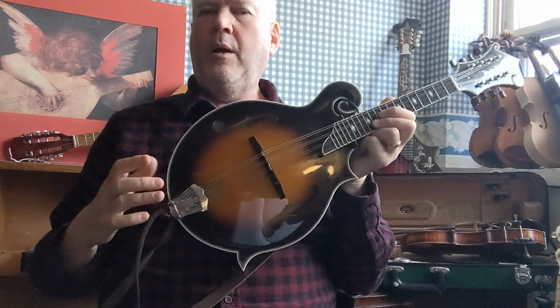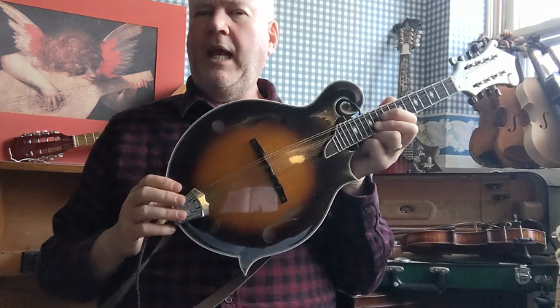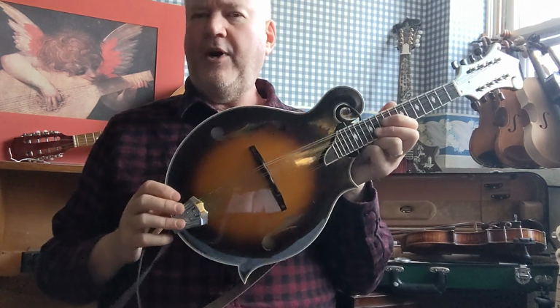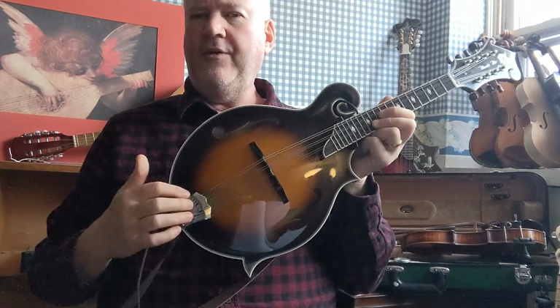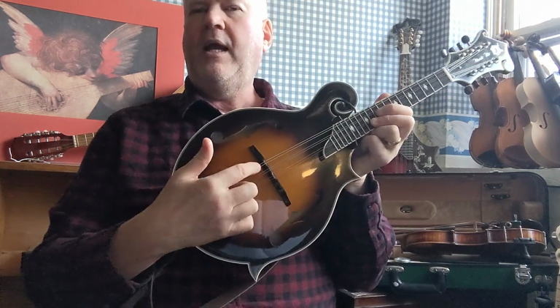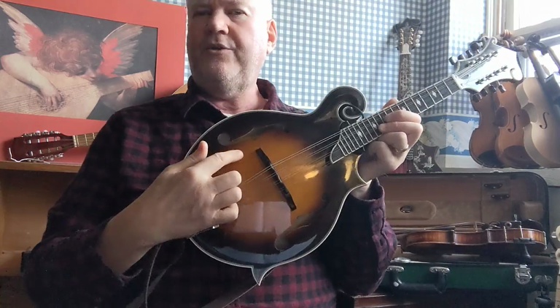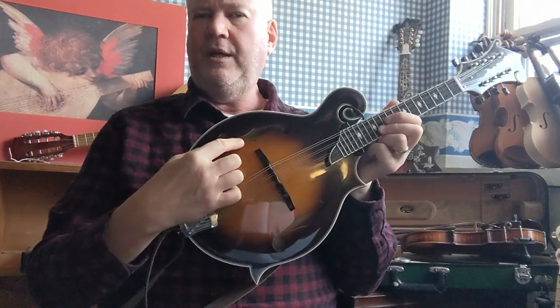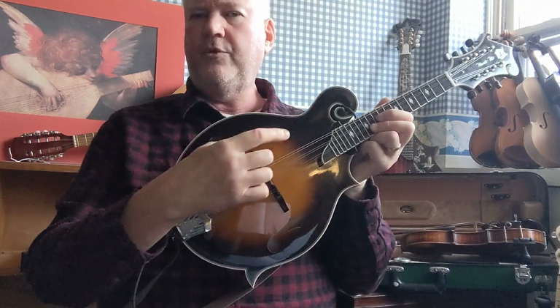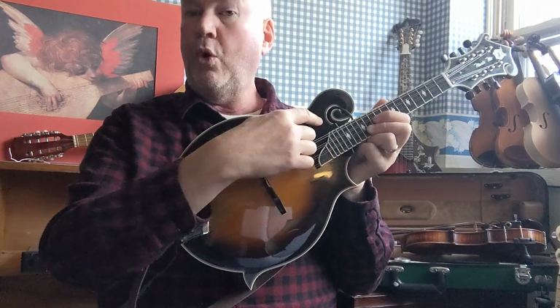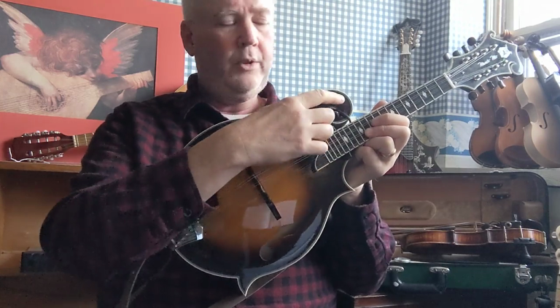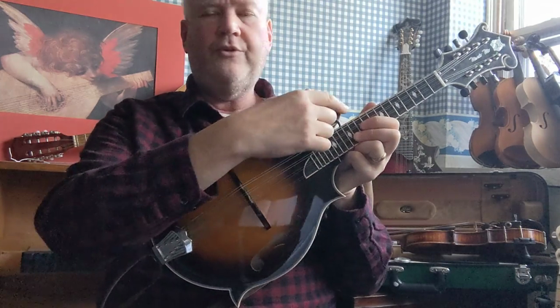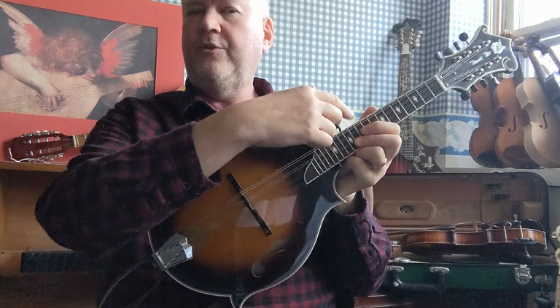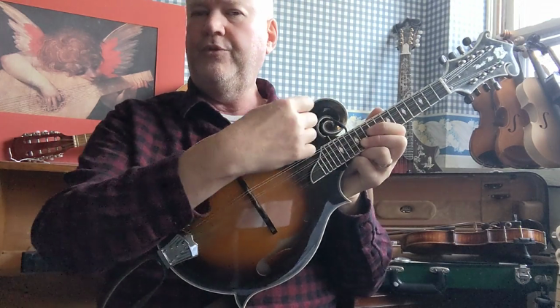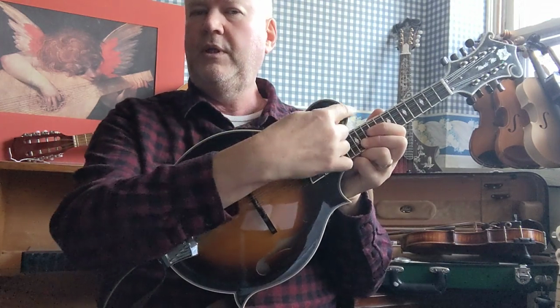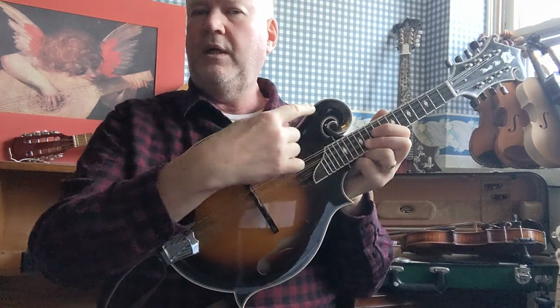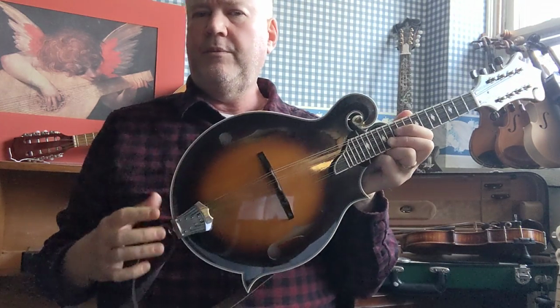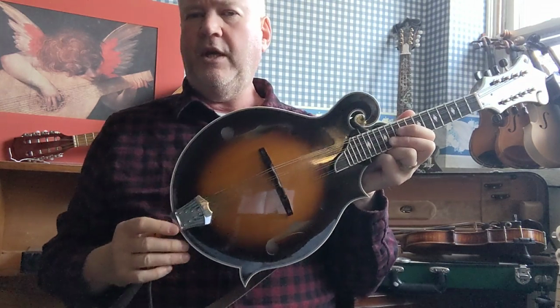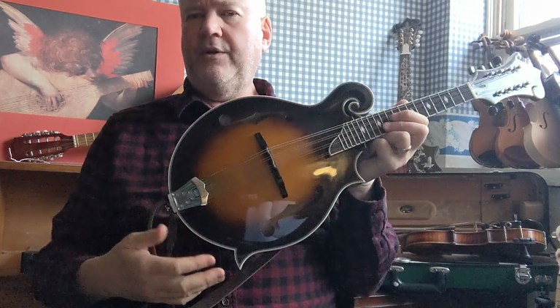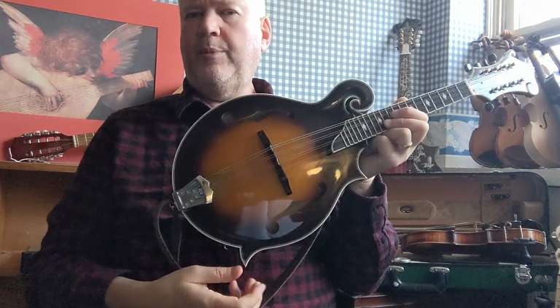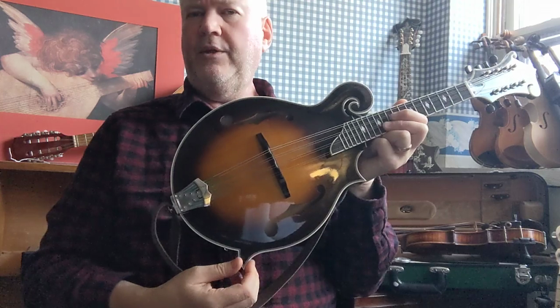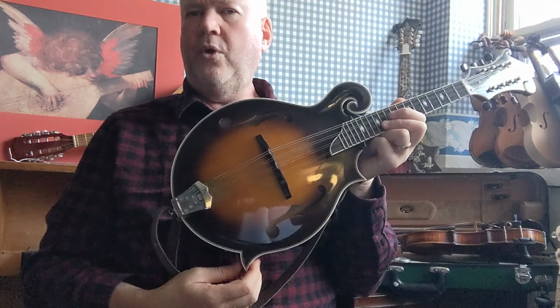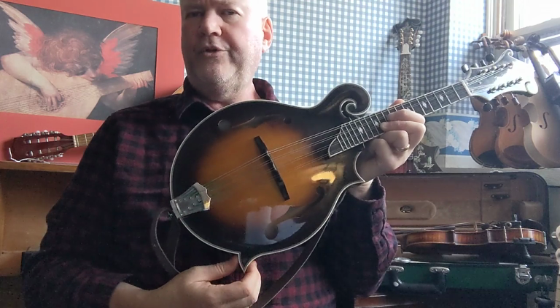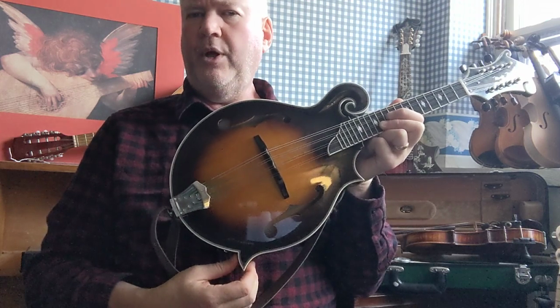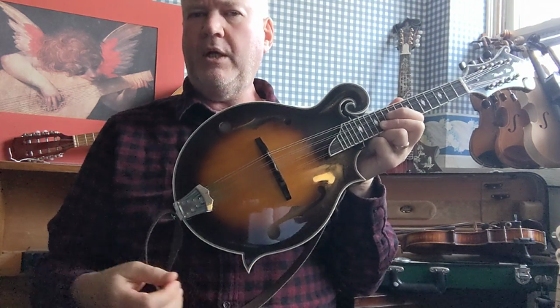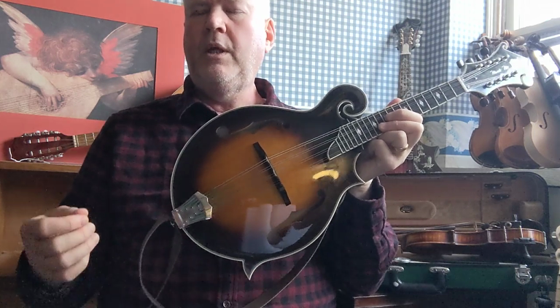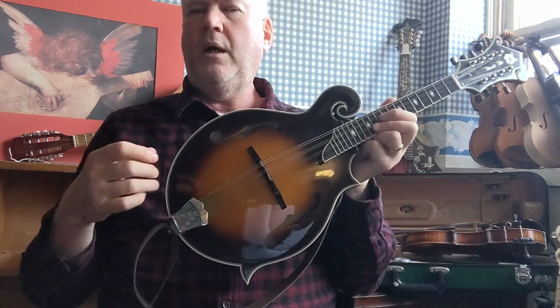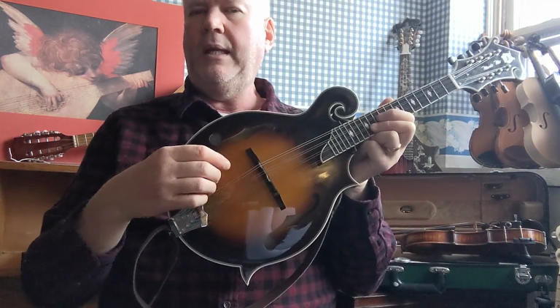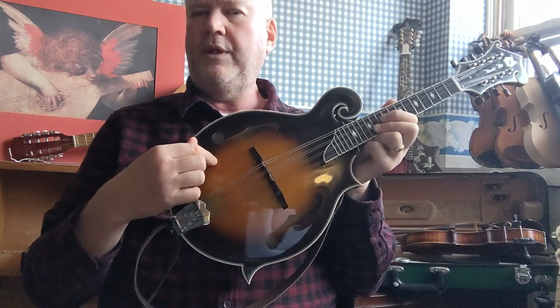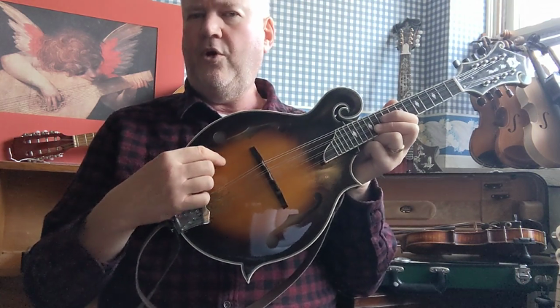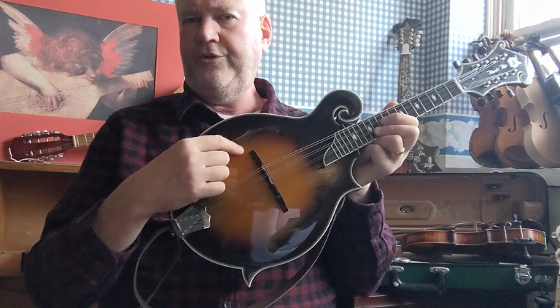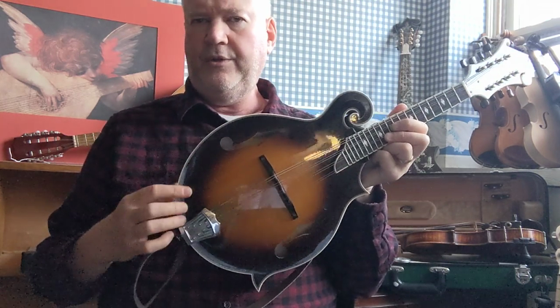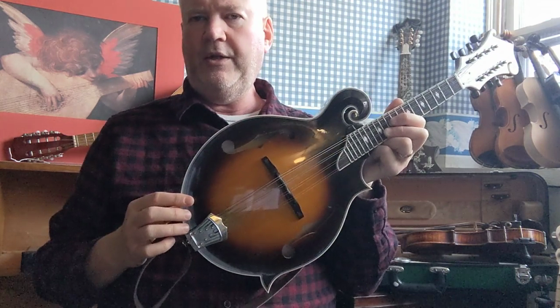The F5 has the scroll work — this beautiful design here at the top — and this horn shape on the bottom, and the F holes on the sides.